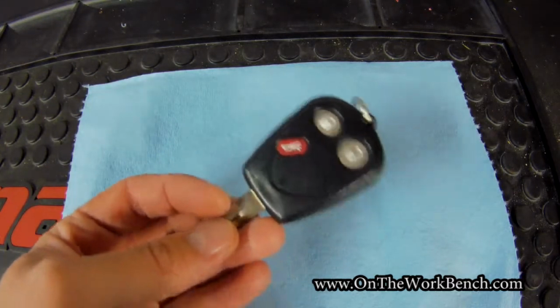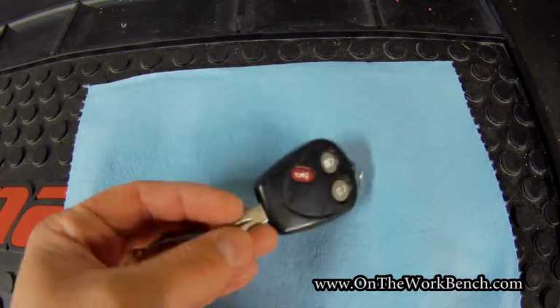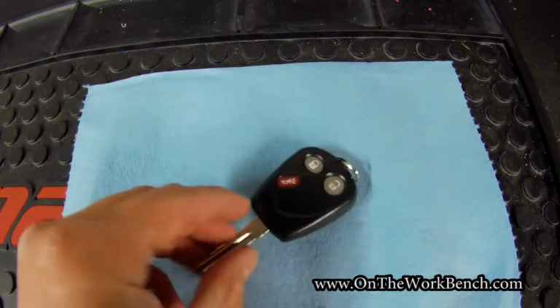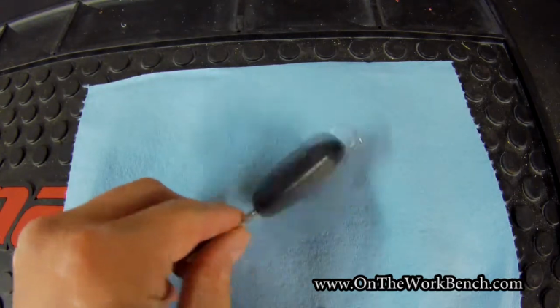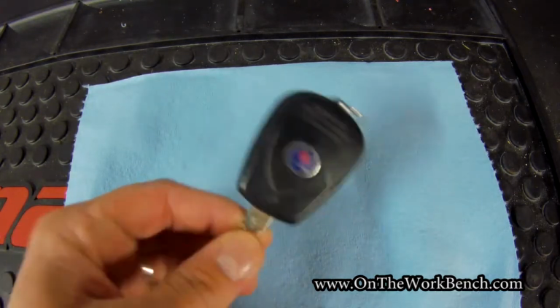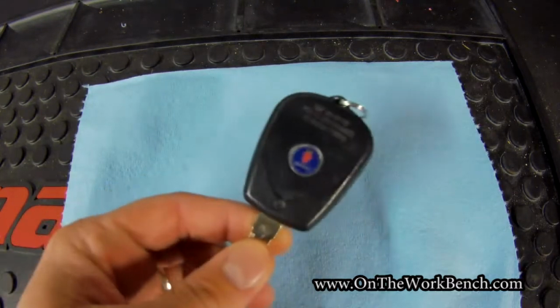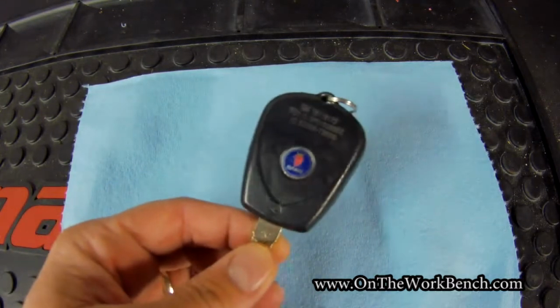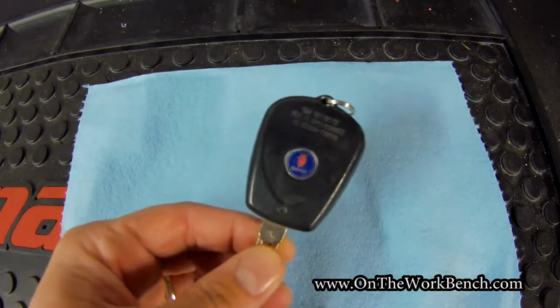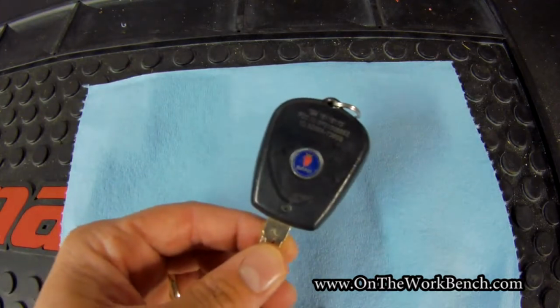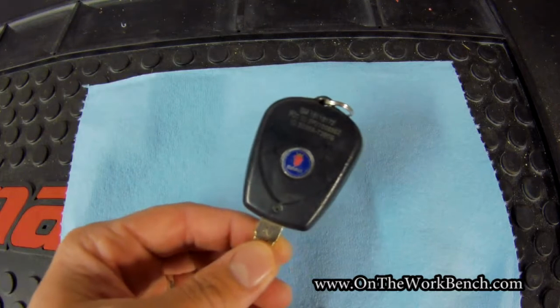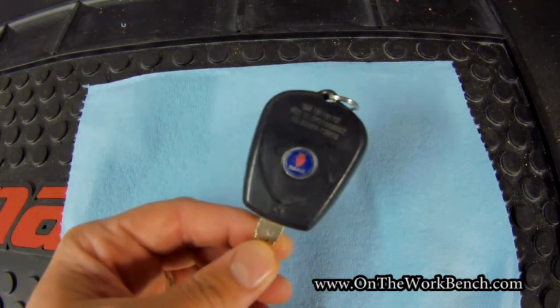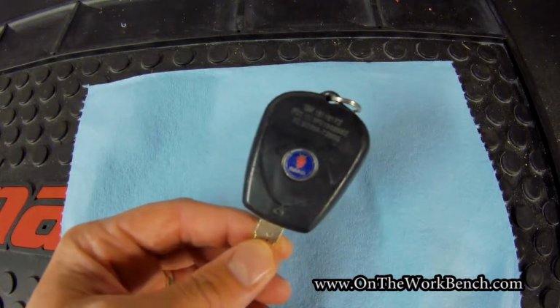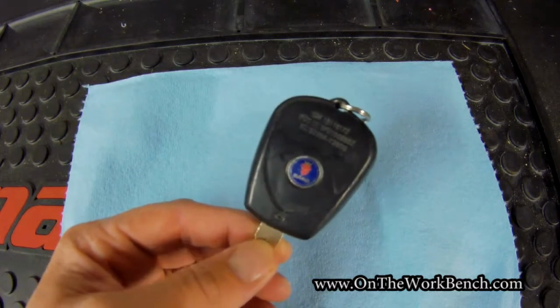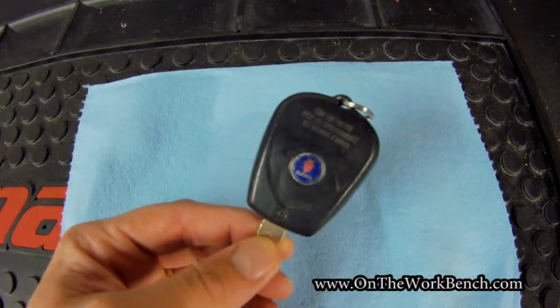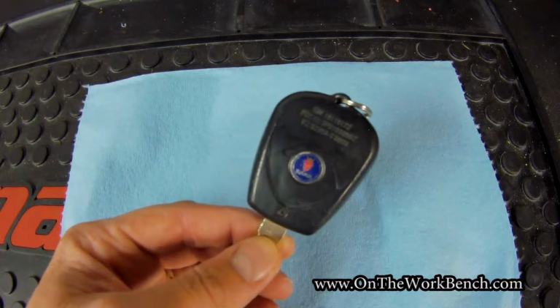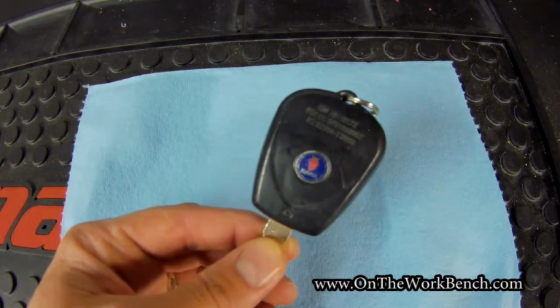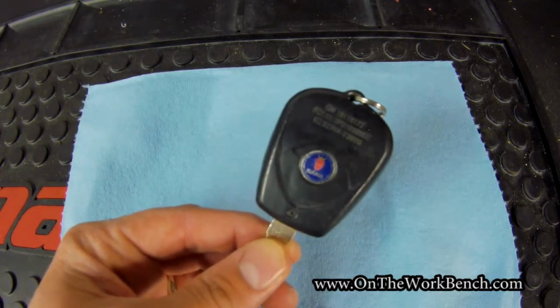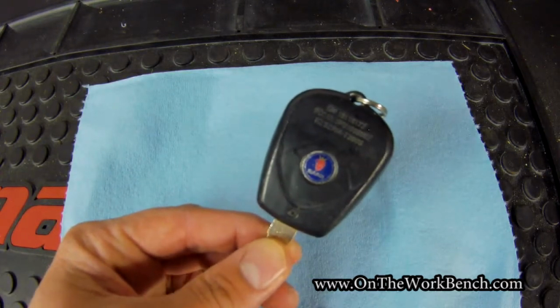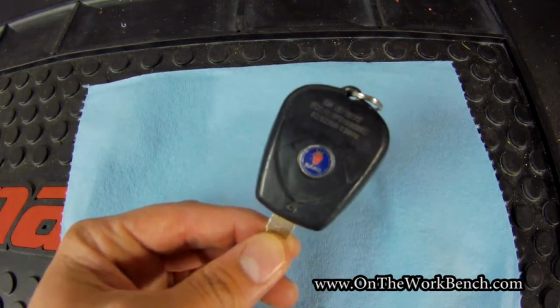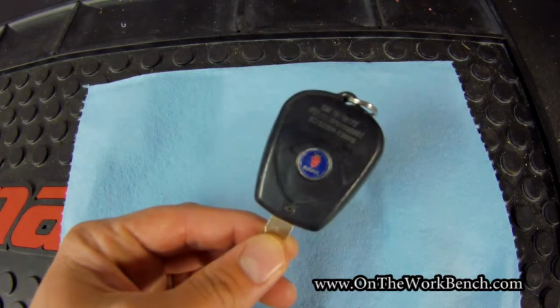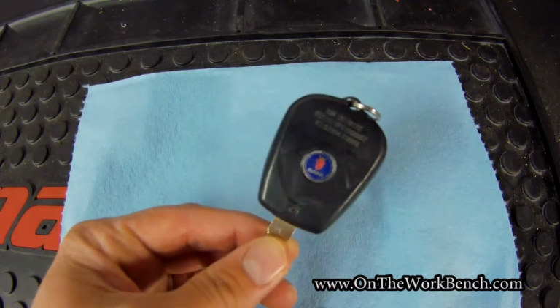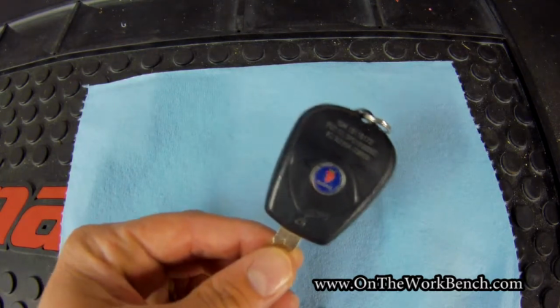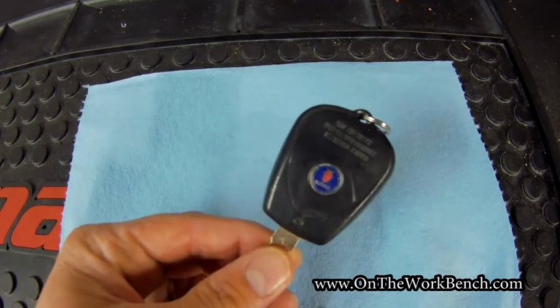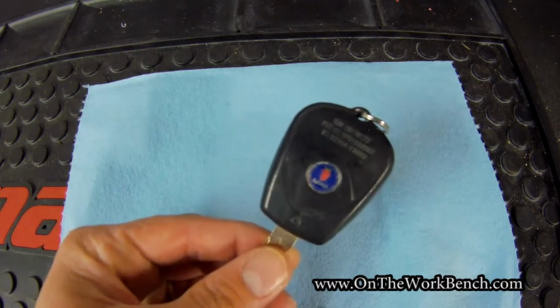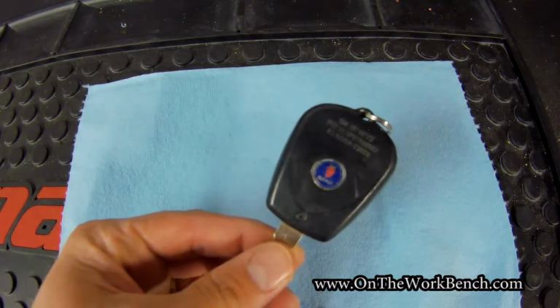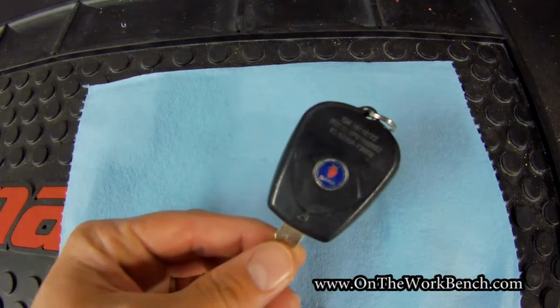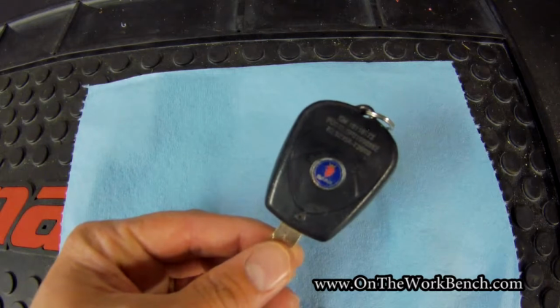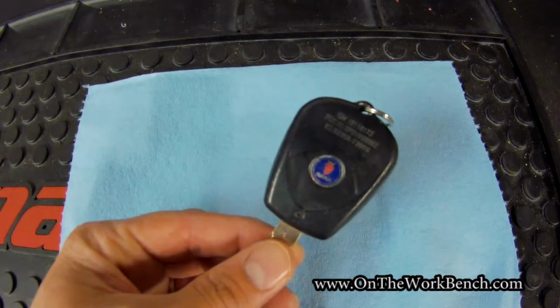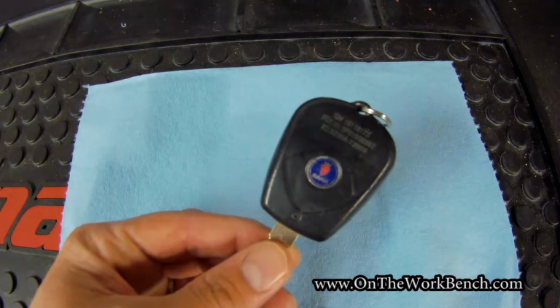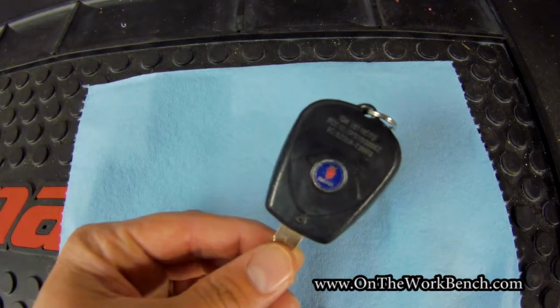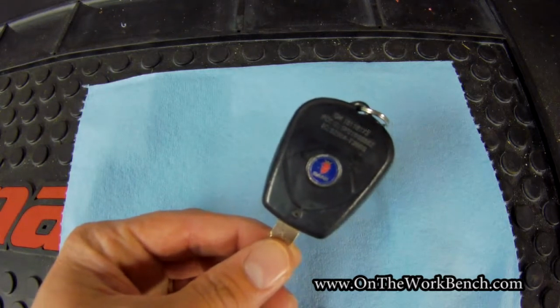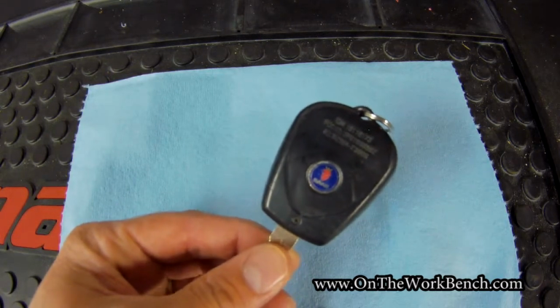If you want to get your hands on a replacement key, since it's kind of hard to get a Saab dealer these days but you need another key, there actually is an easy solution if you know the trick.